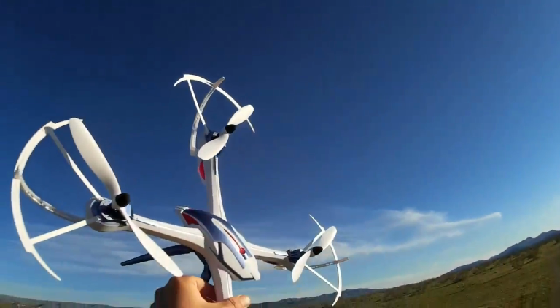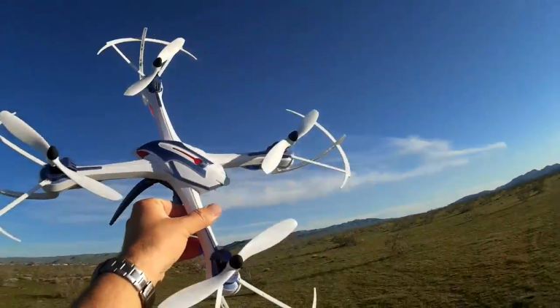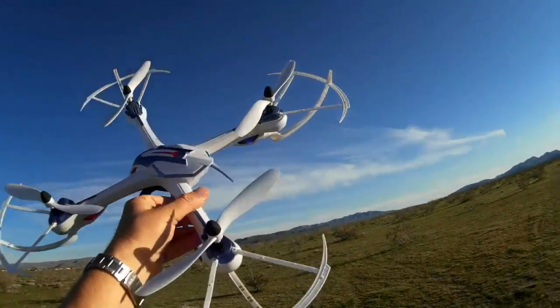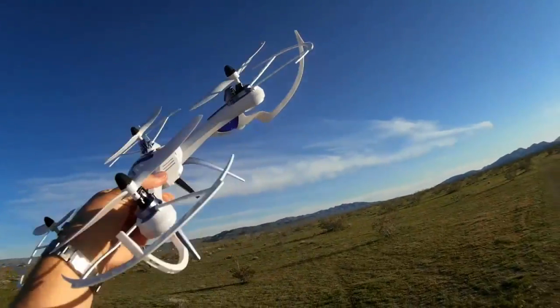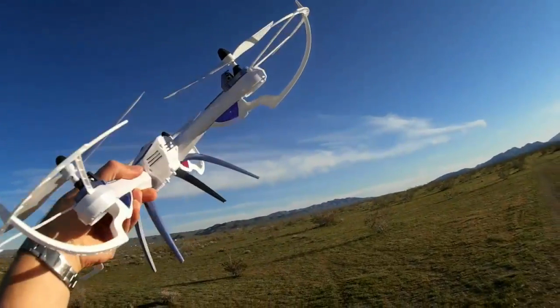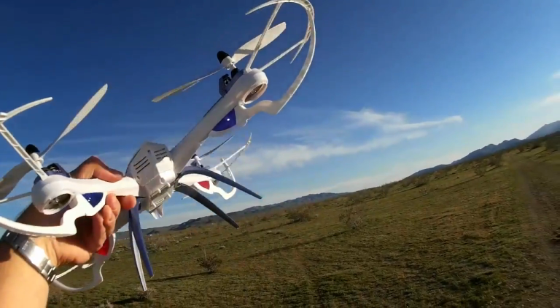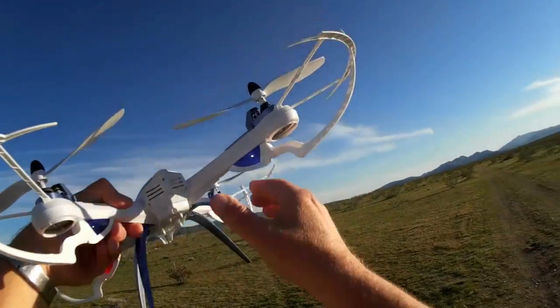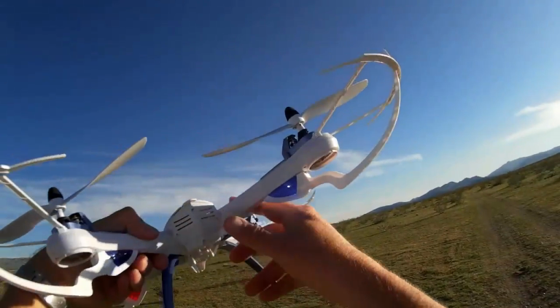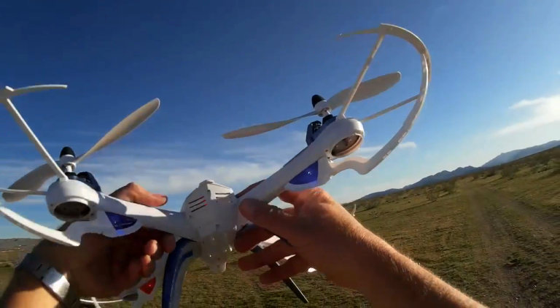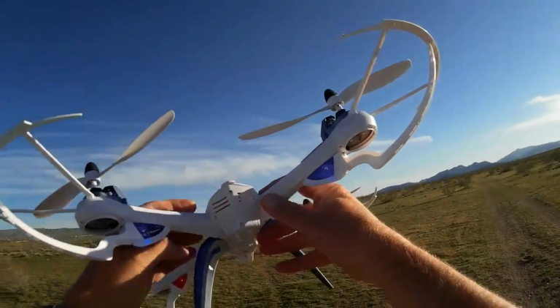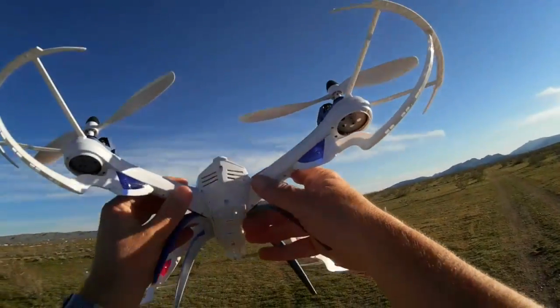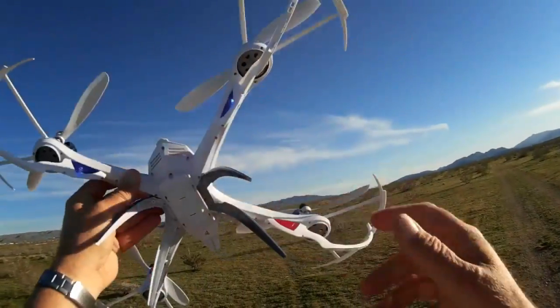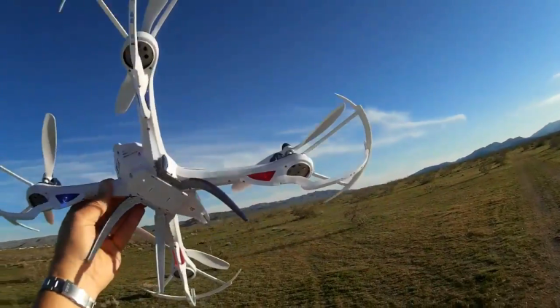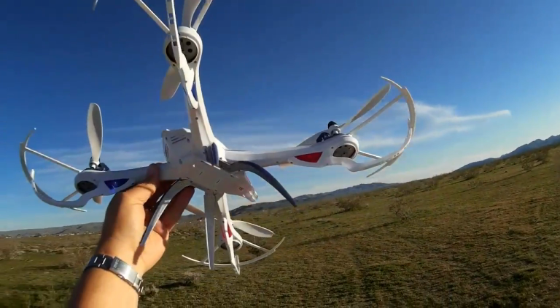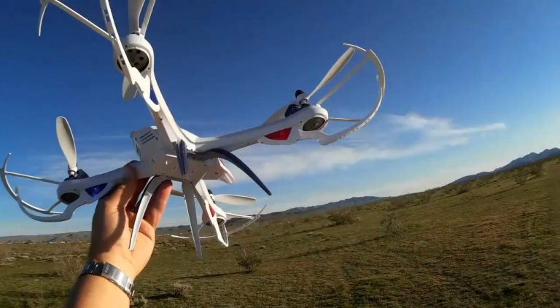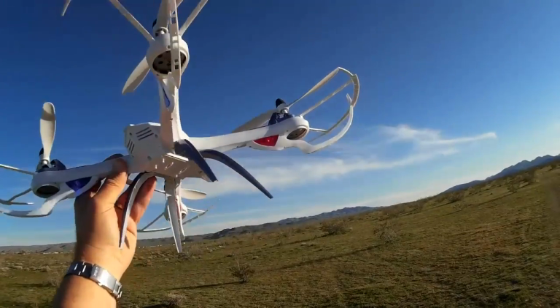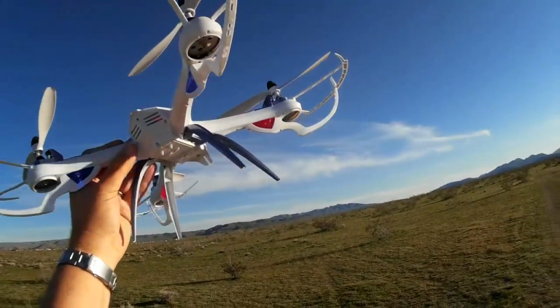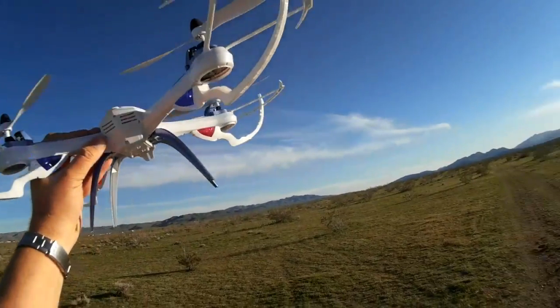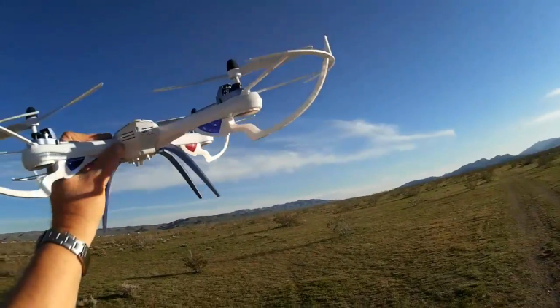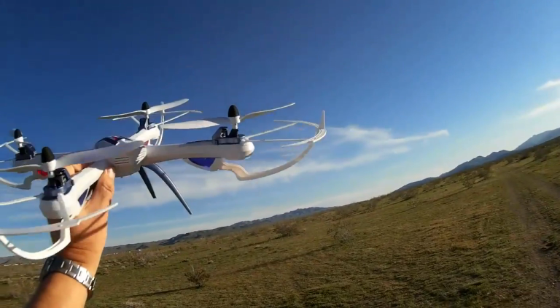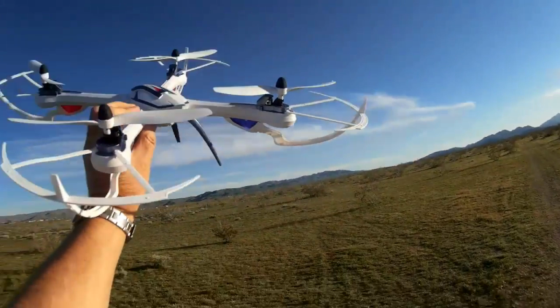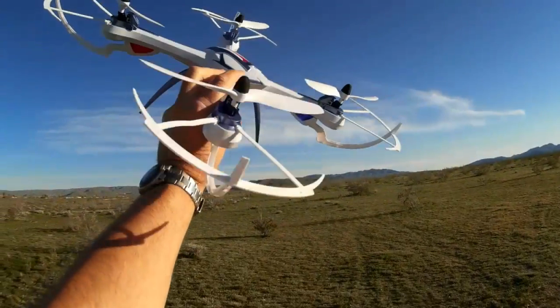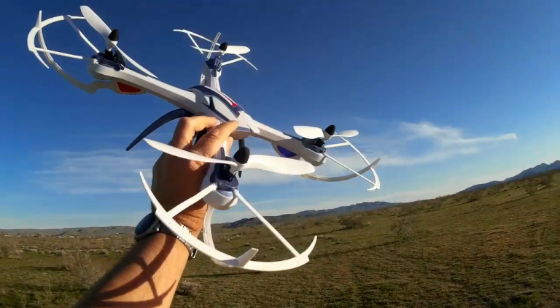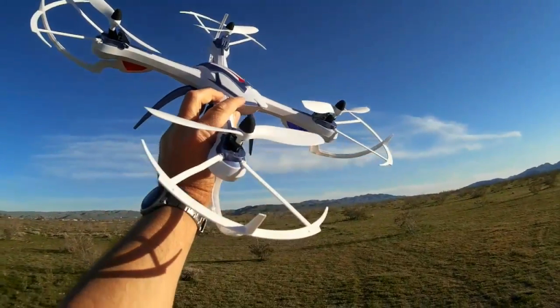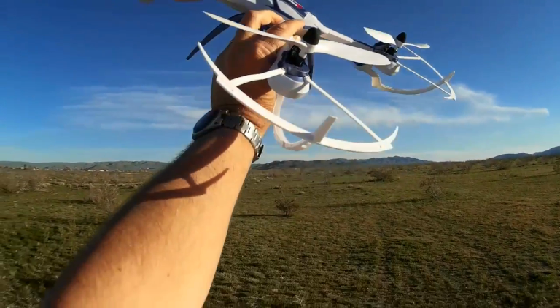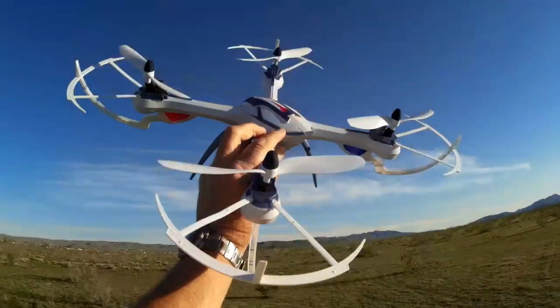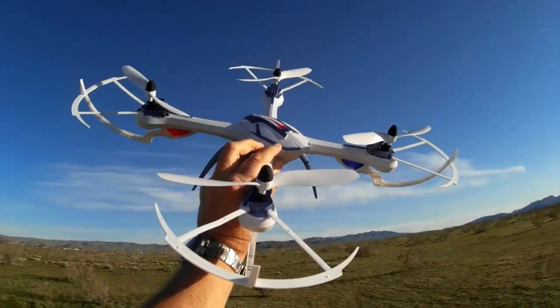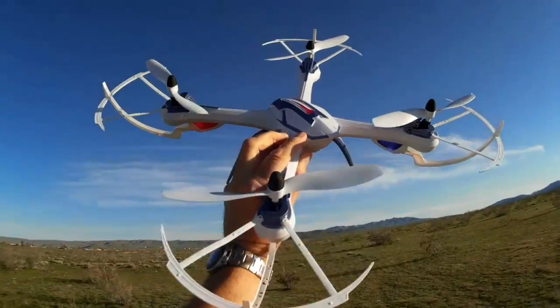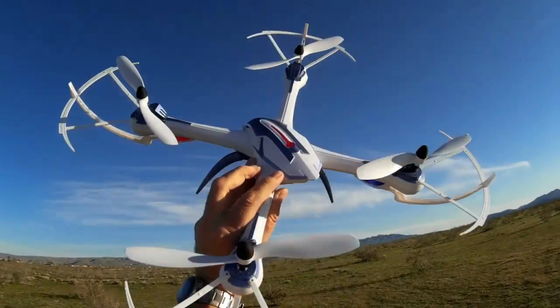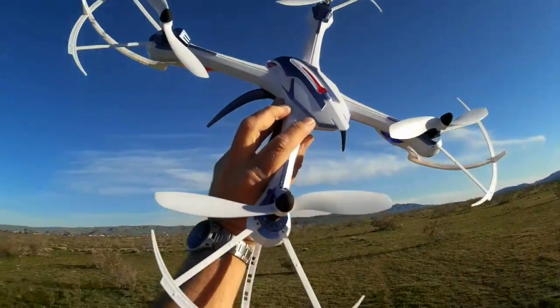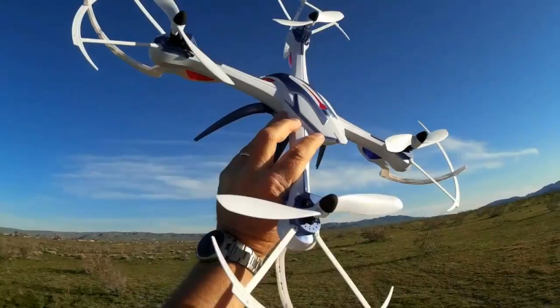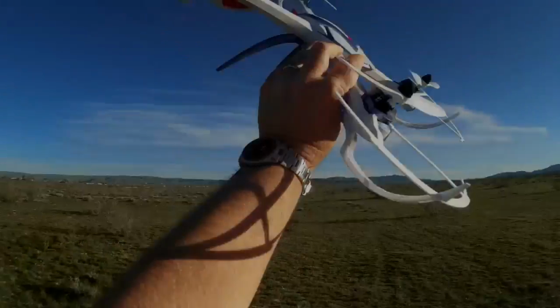Again, Tarantula X6 inaugural test flight. Hope you enjoyed the flight — you'll see many more, I hope. Quadcopter 101, signing out.